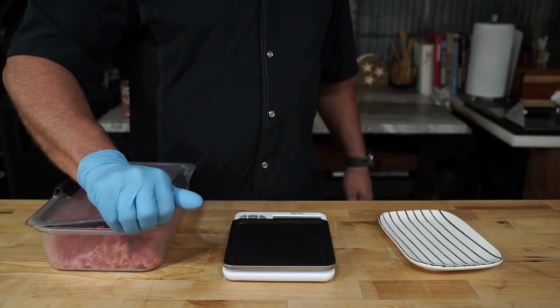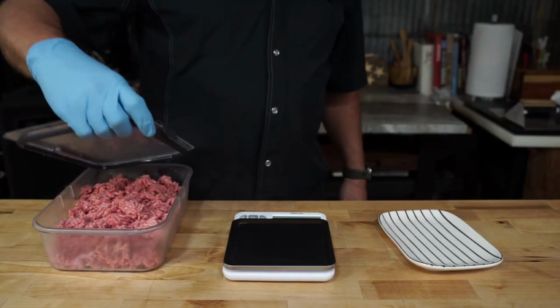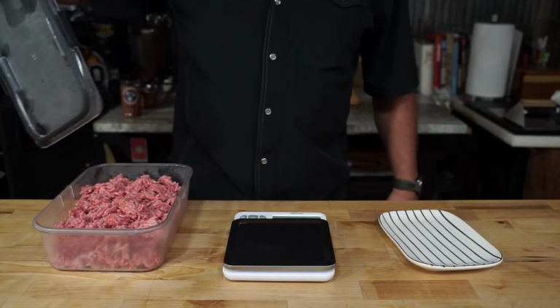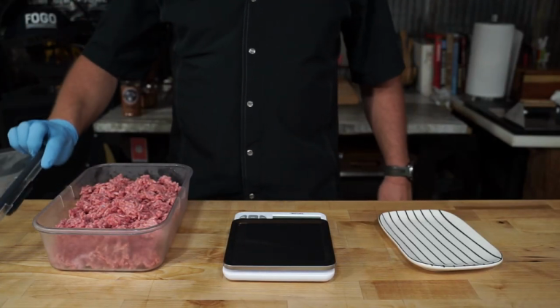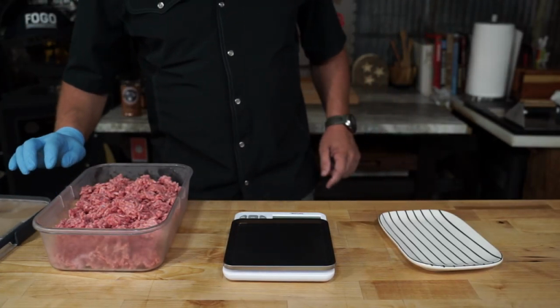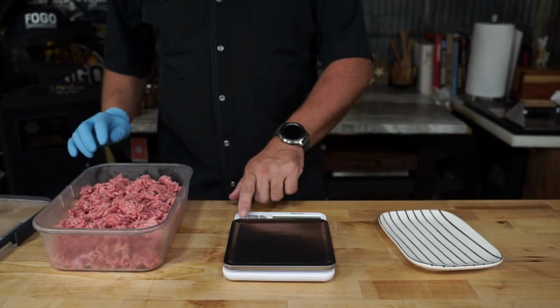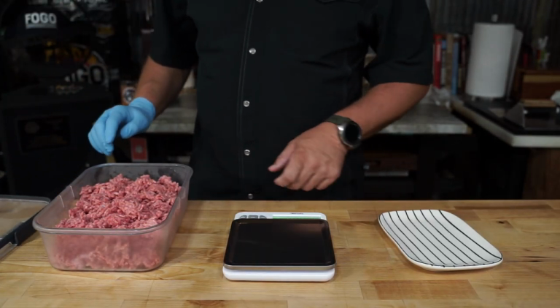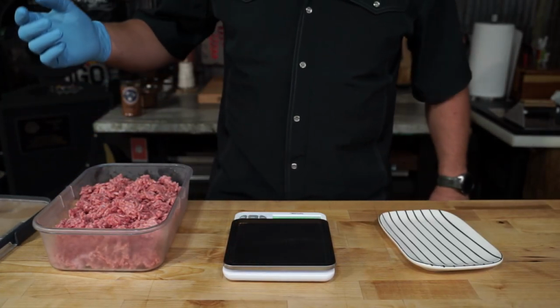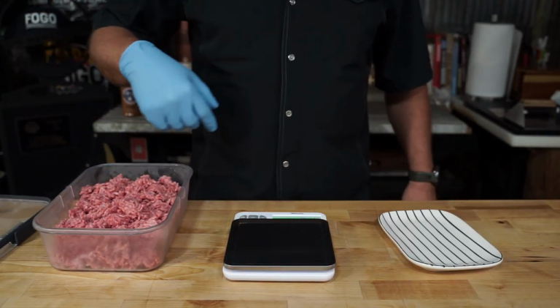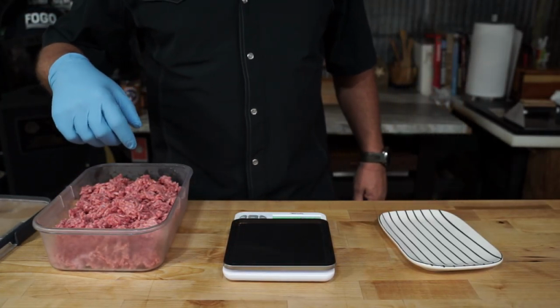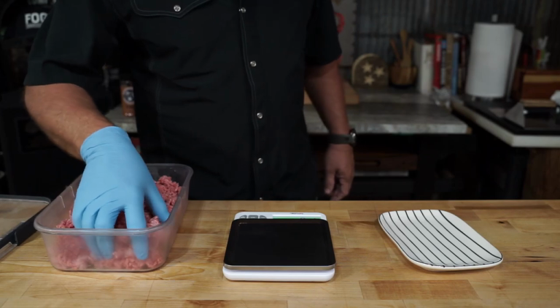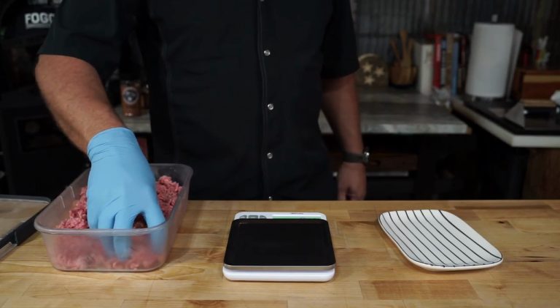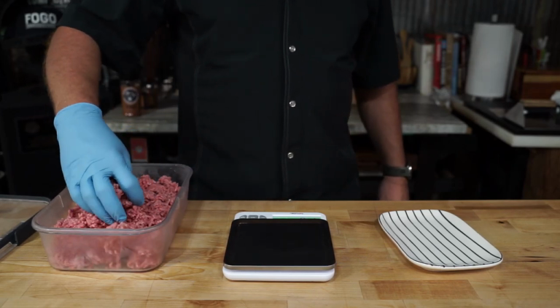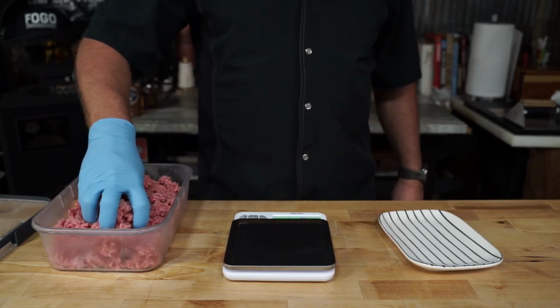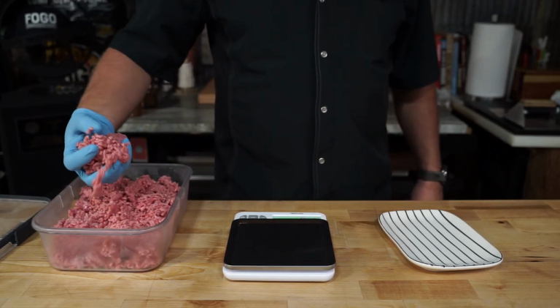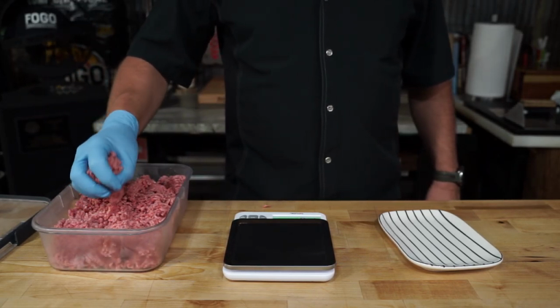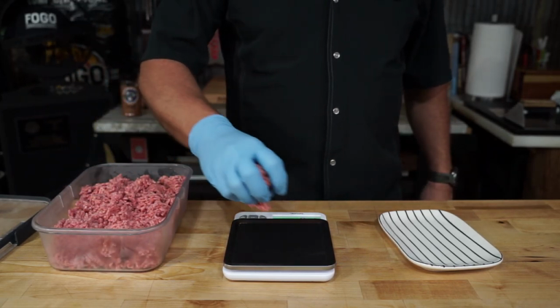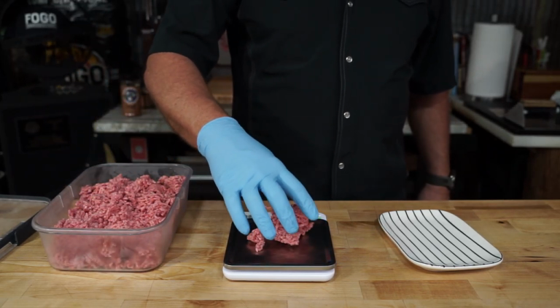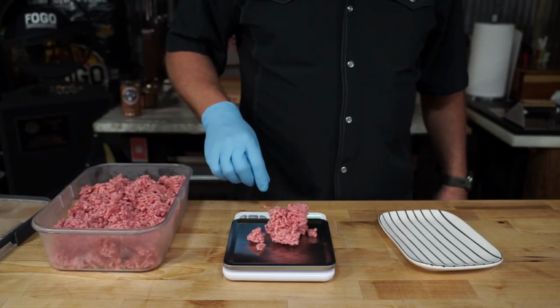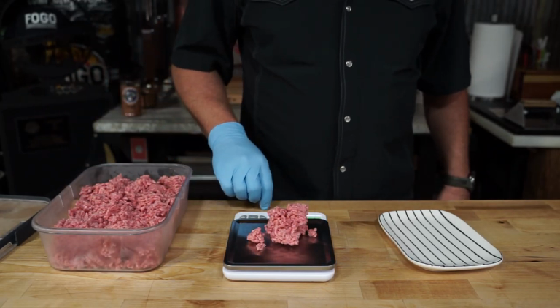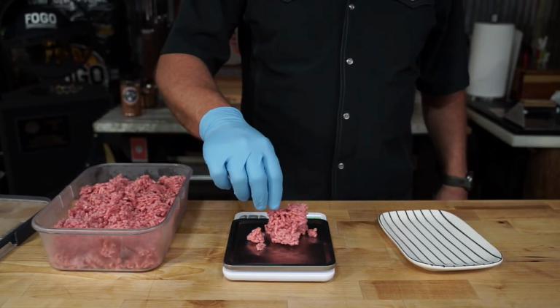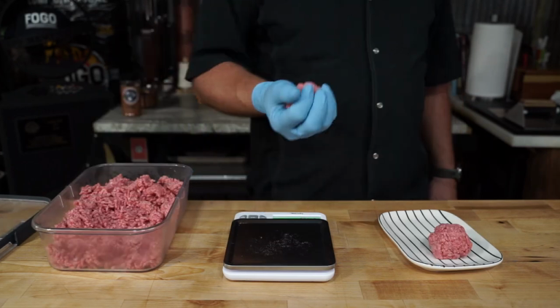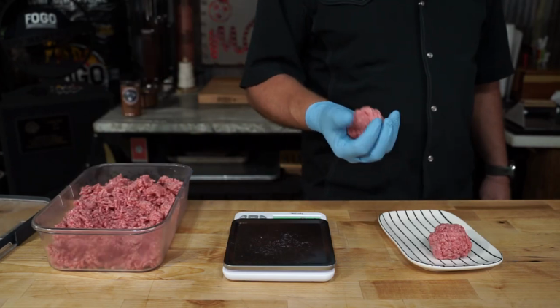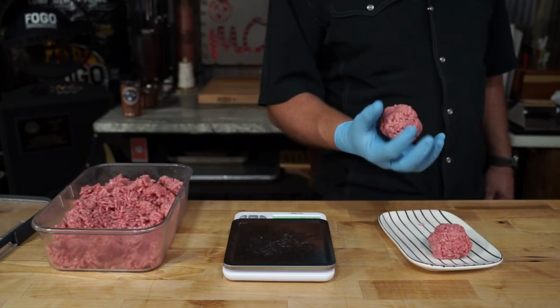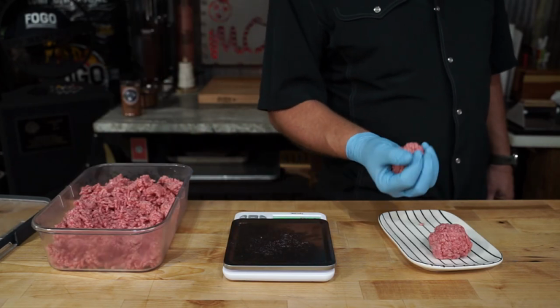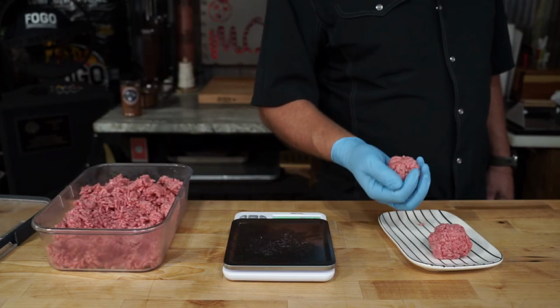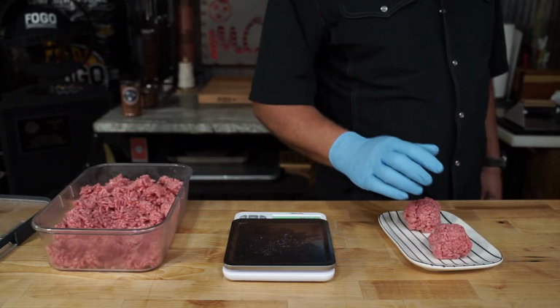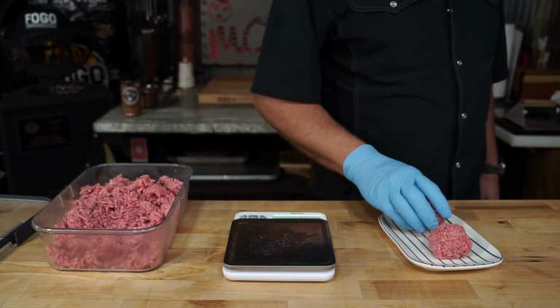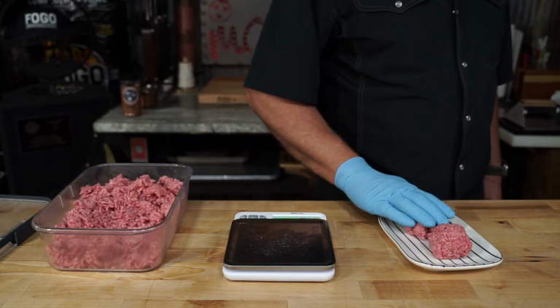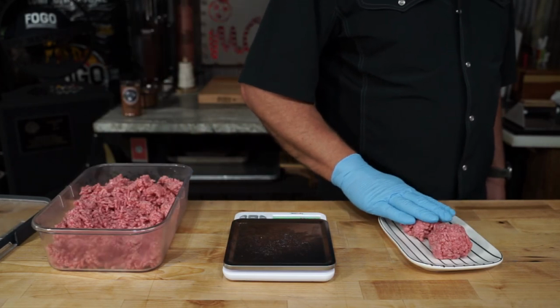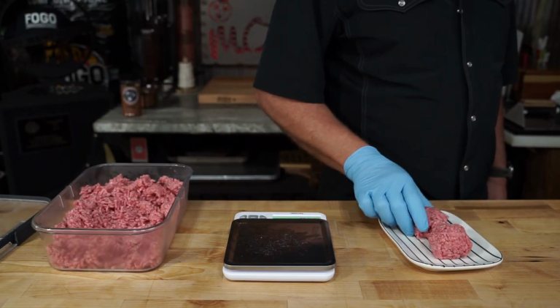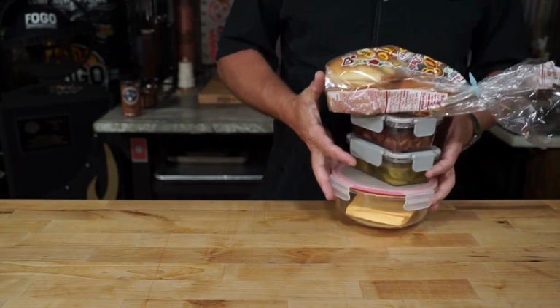Looks like this Mojo Burger thing is going to happen, so let's get this channel started out right. We're going to be doing a lot of smash burgers here for the next few weeks, so go ahead and pat out some 2.5 ounce cow balls, keep them in the fridge, and wait for the next video.